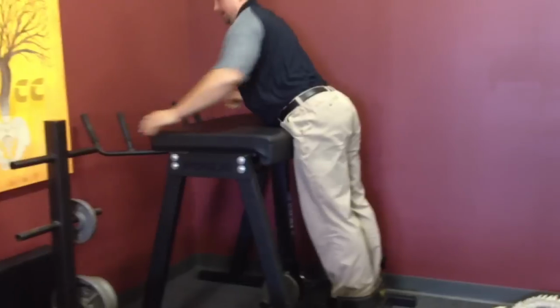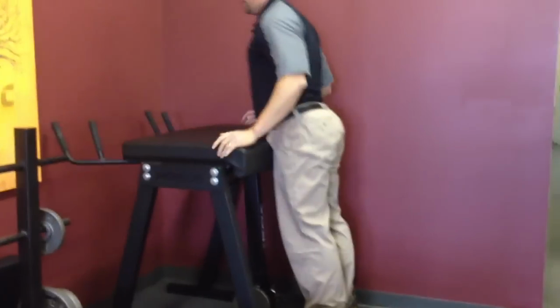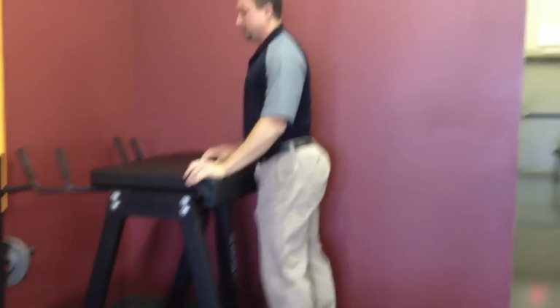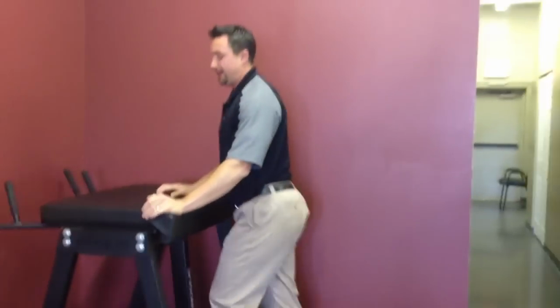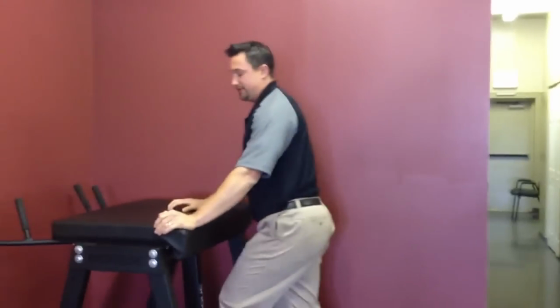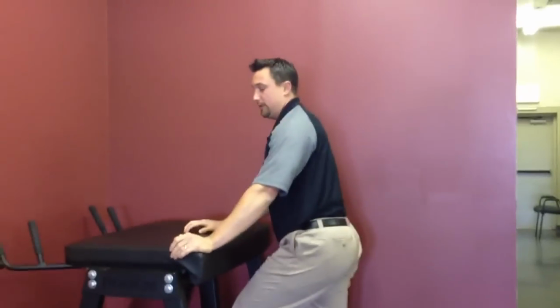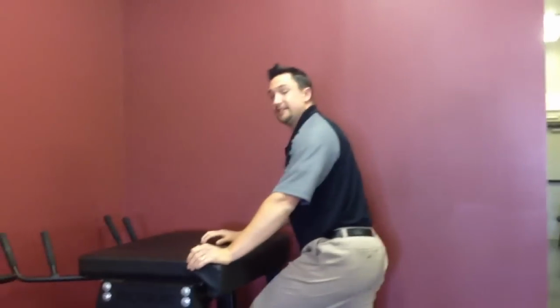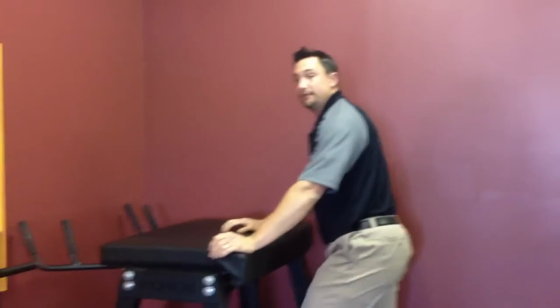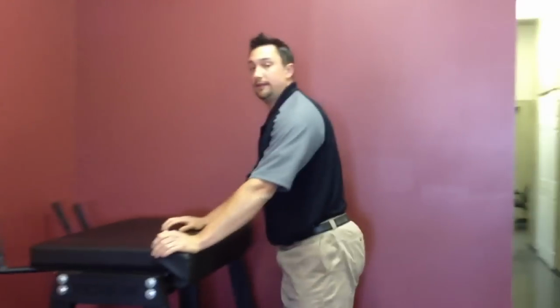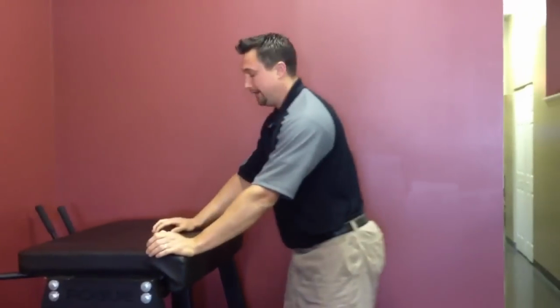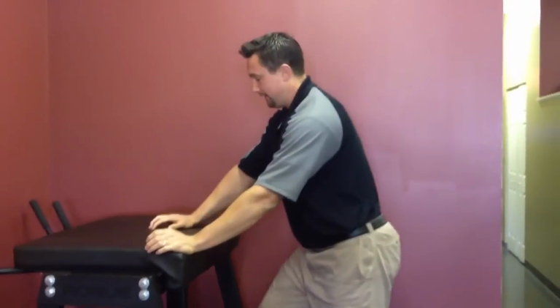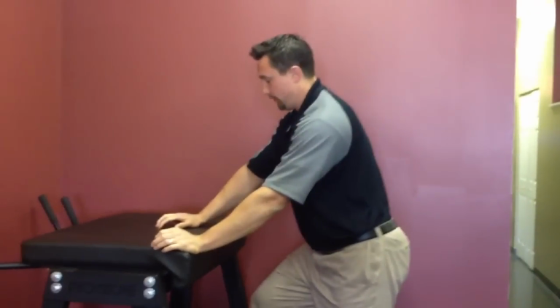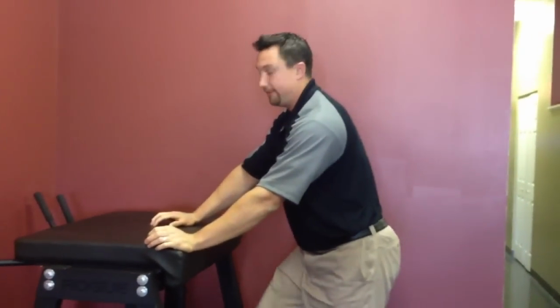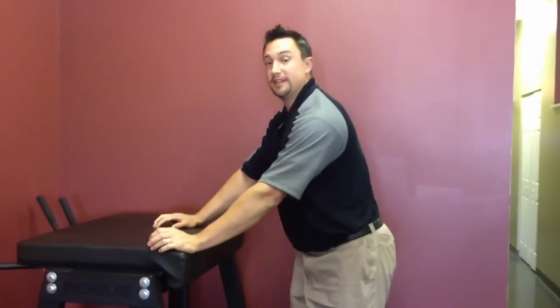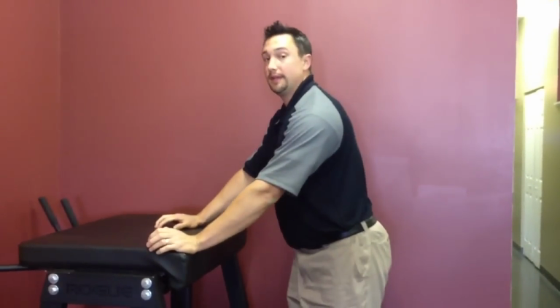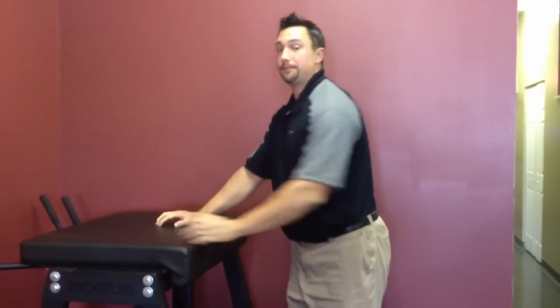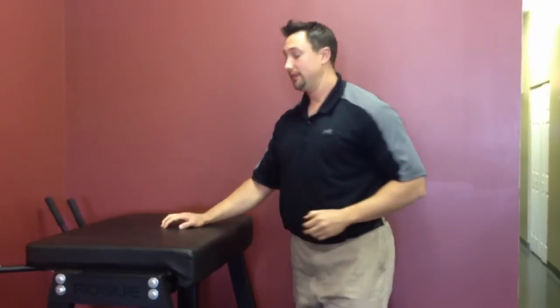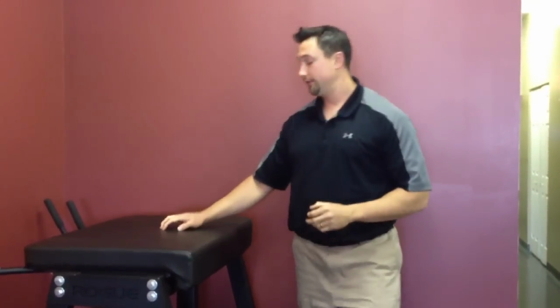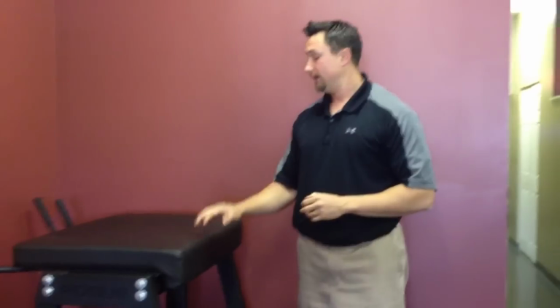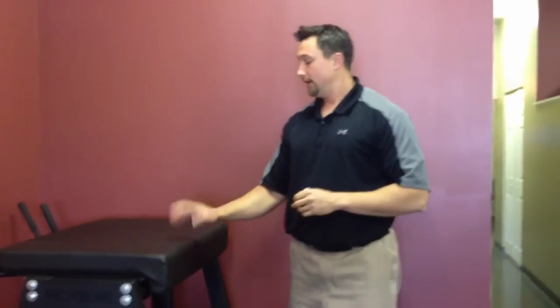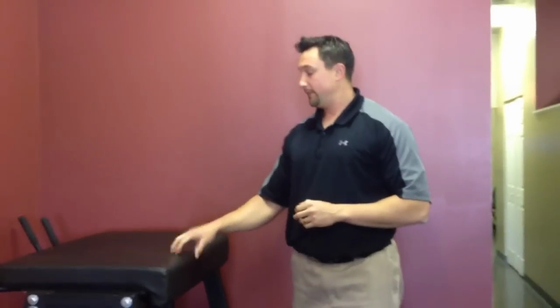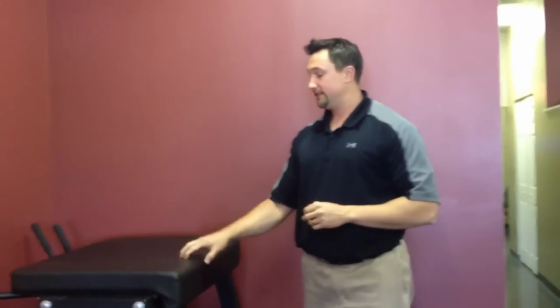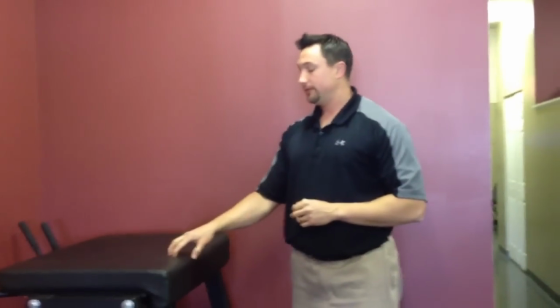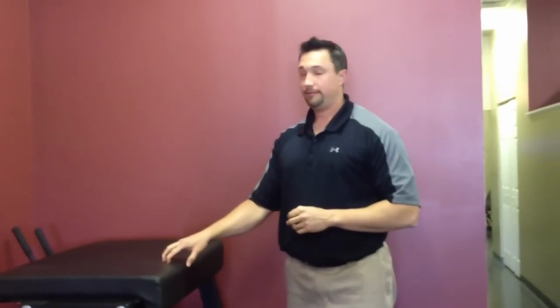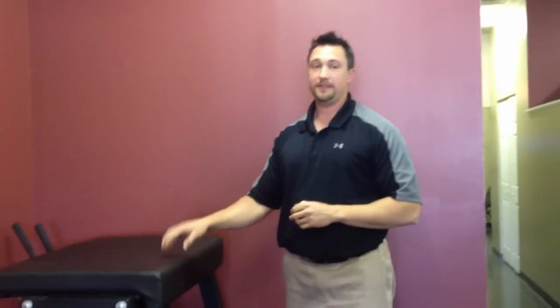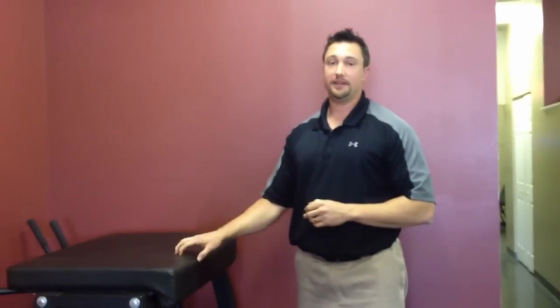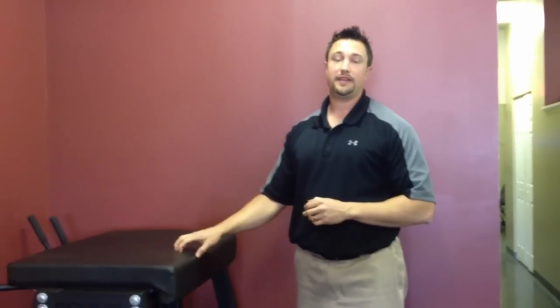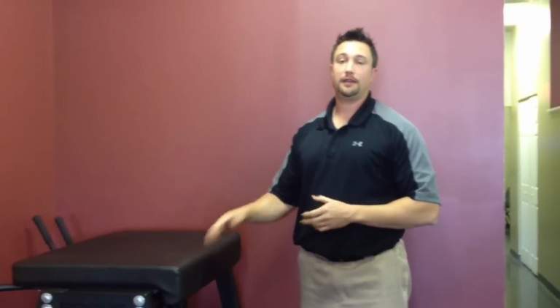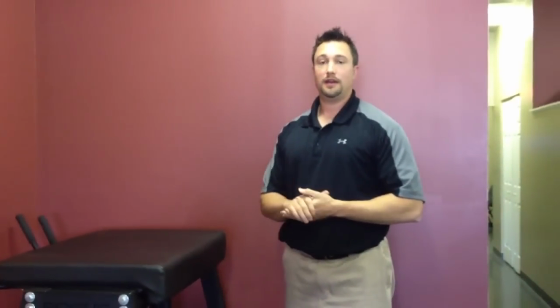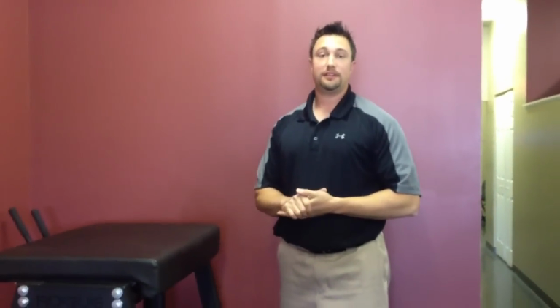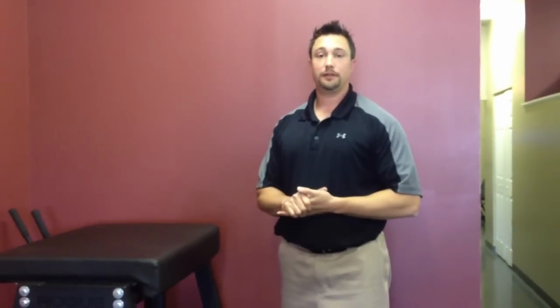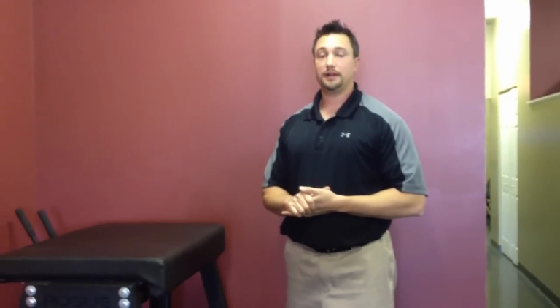Here at my clinic, we have patients do about three sets of 10, and then we work up to about four sets of 10. For any information on this table, visit us at westside-medical.com.